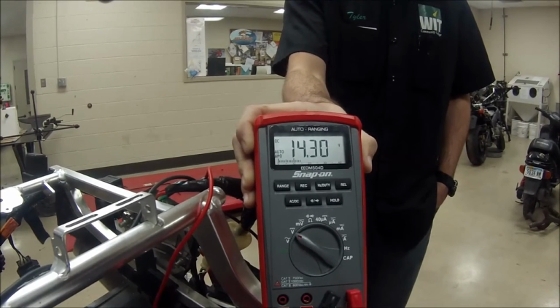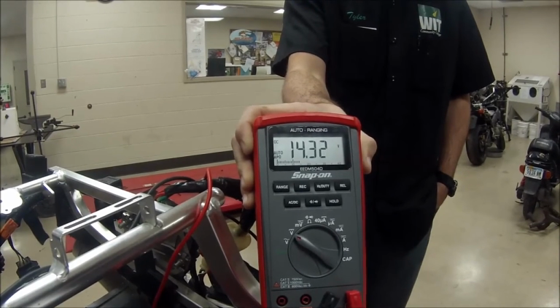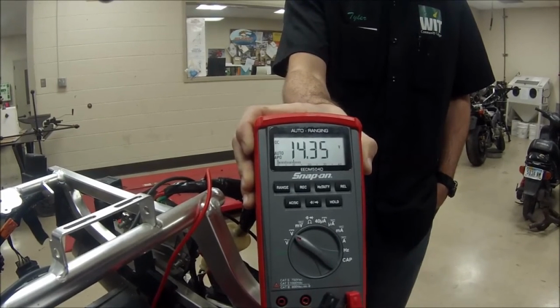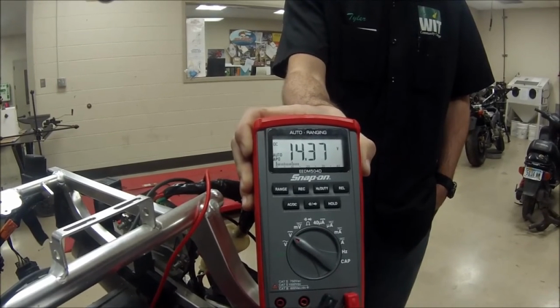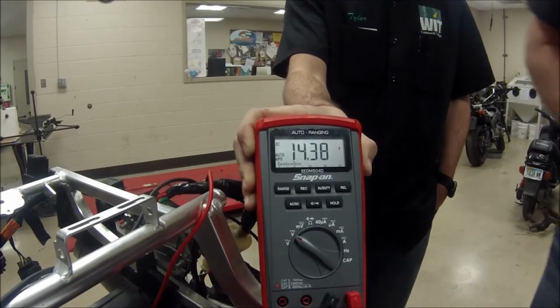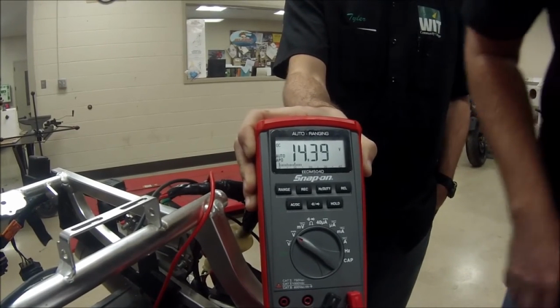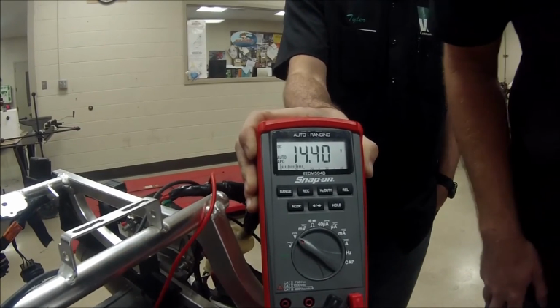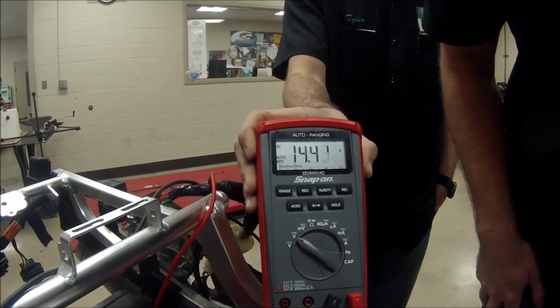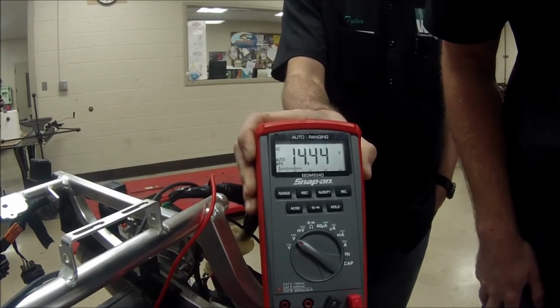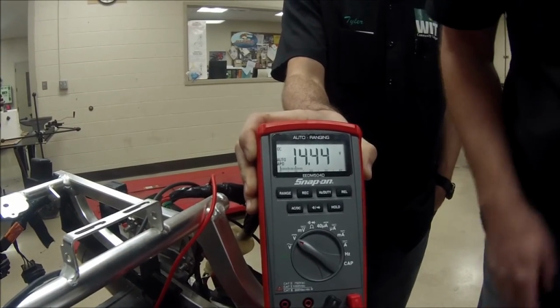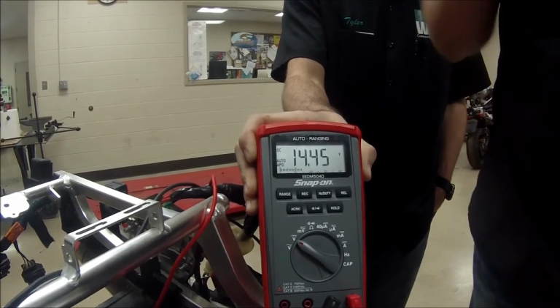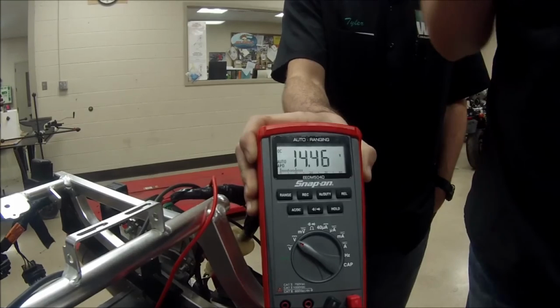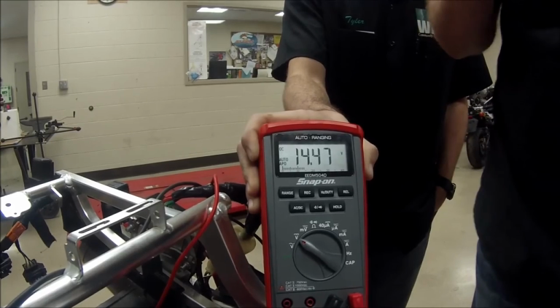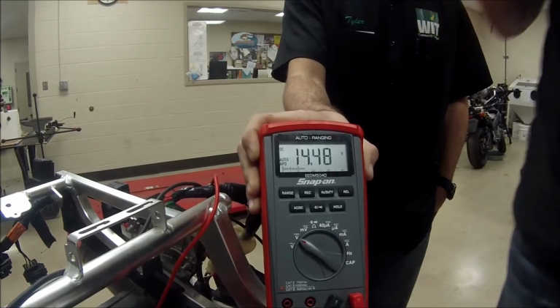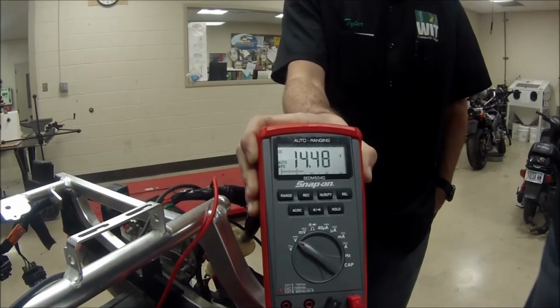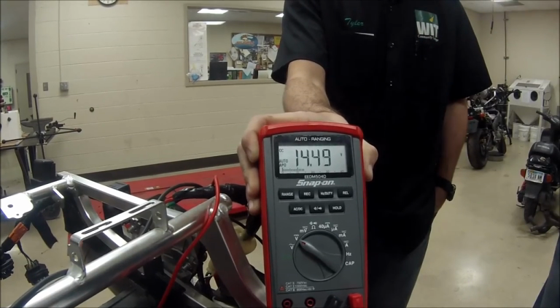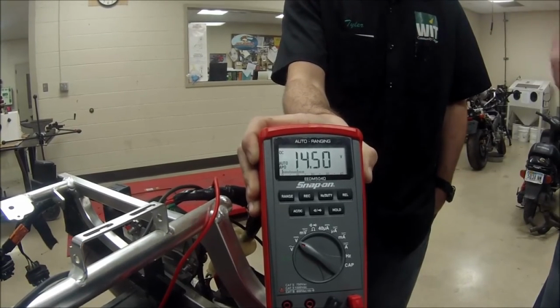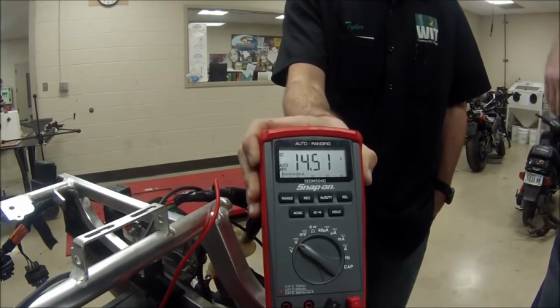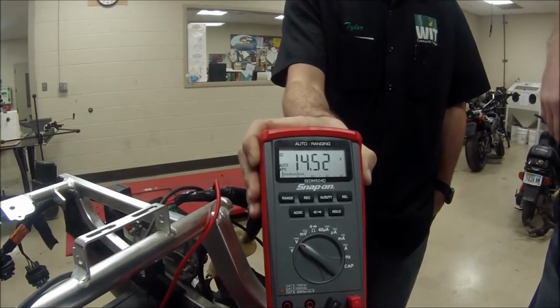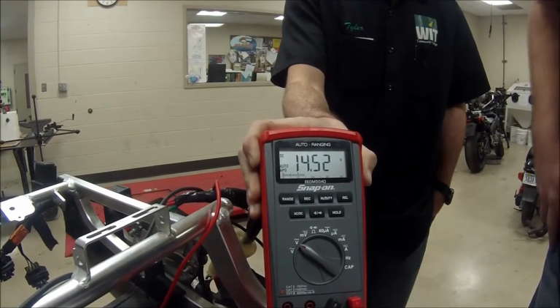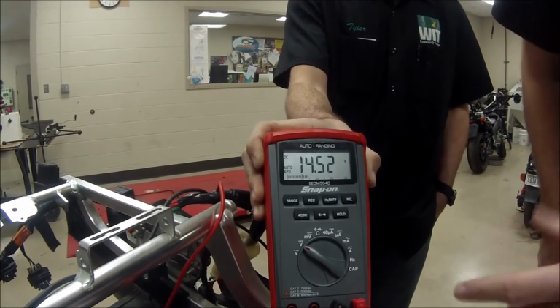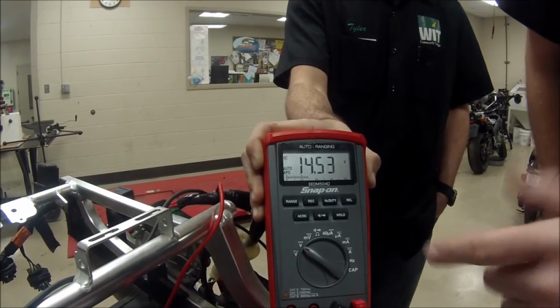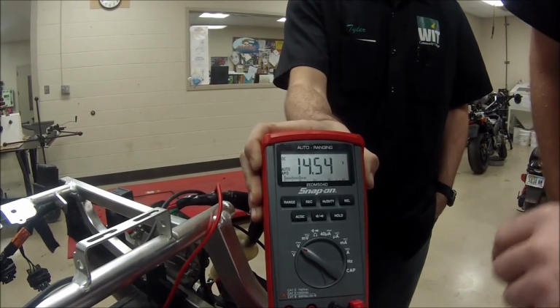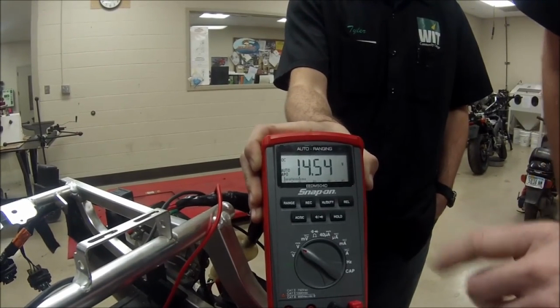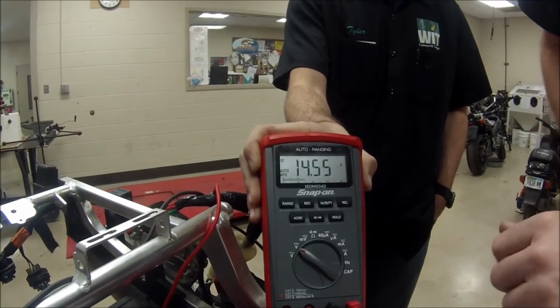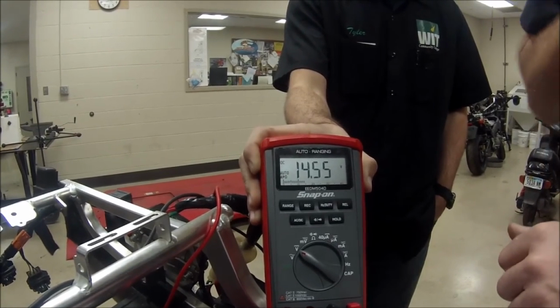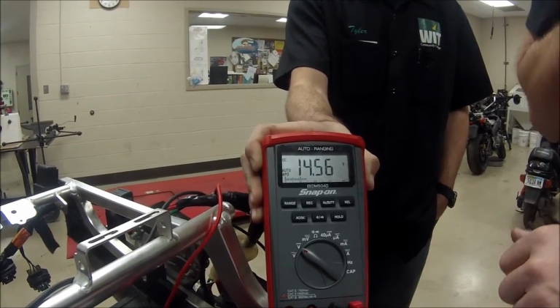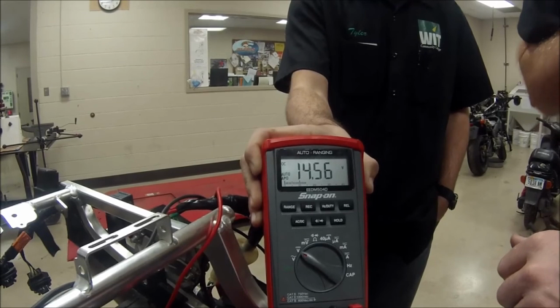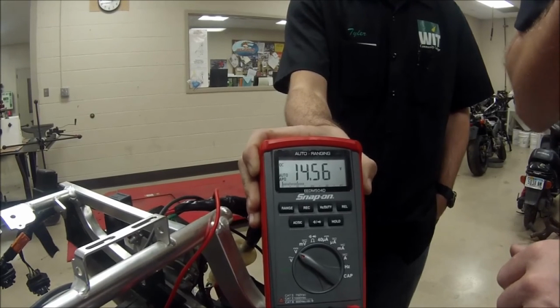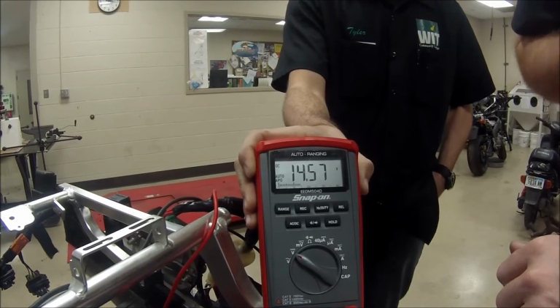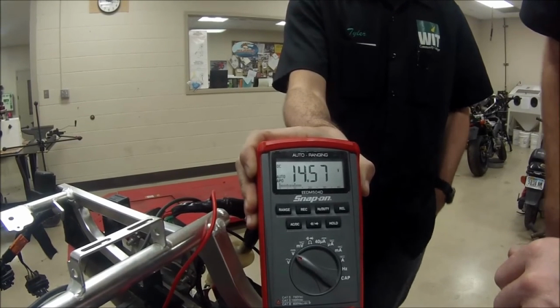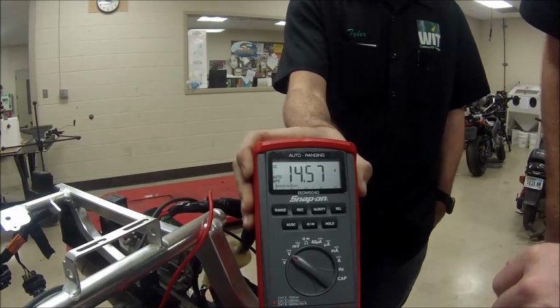What did it get to? The lowest. It got a lowest of about 10 volts — I think I saw 10.32 volts.